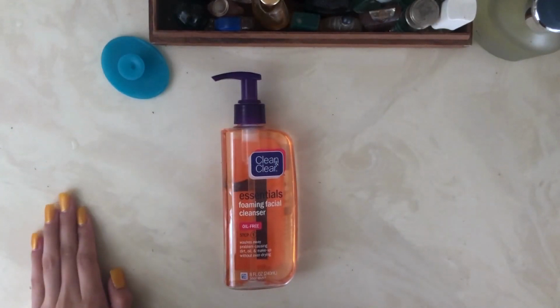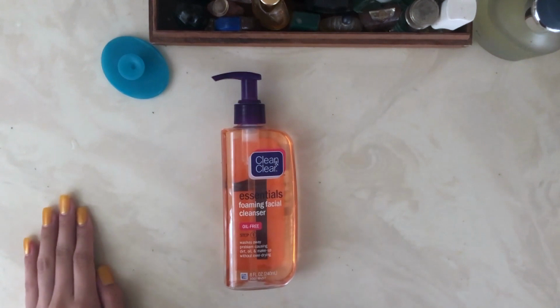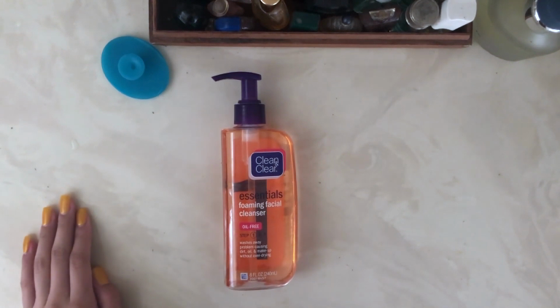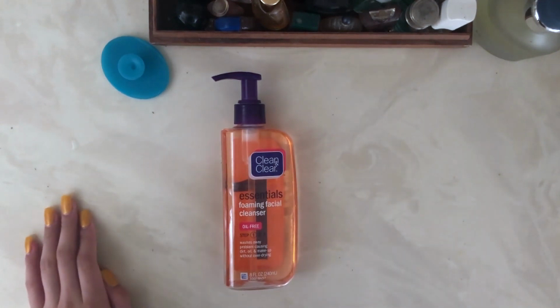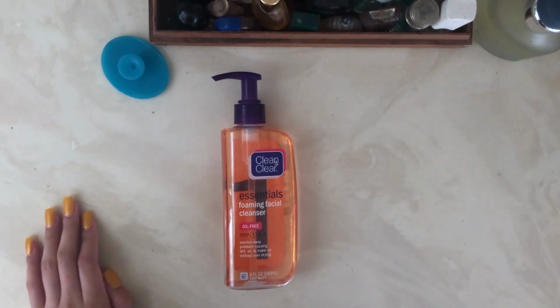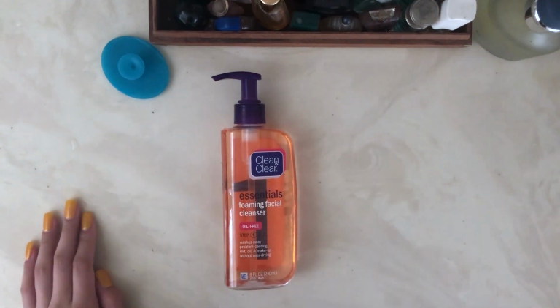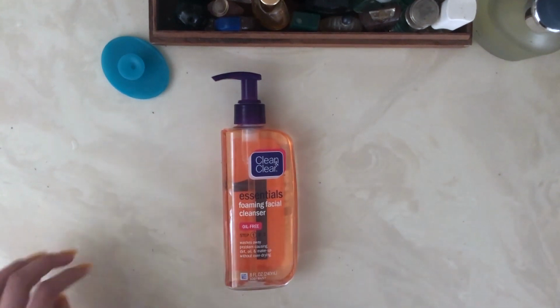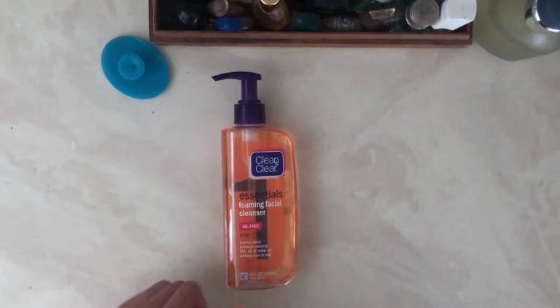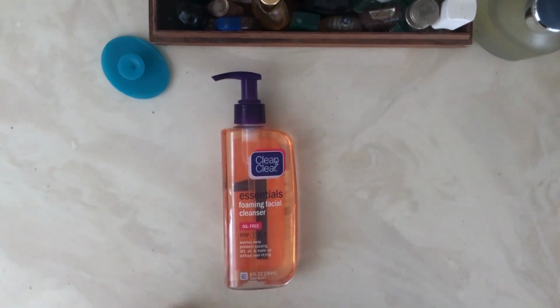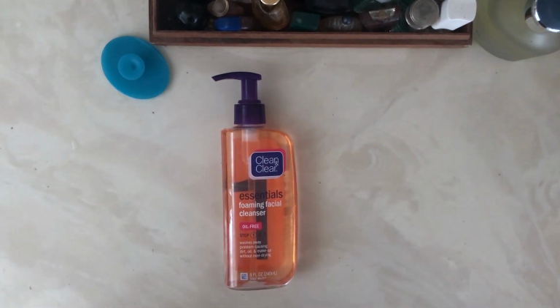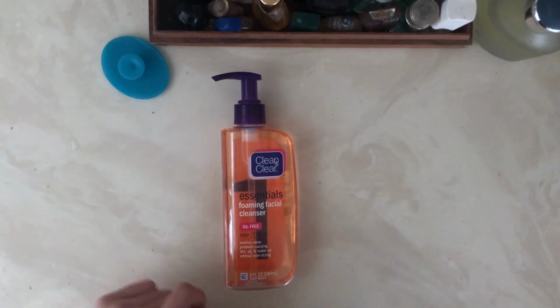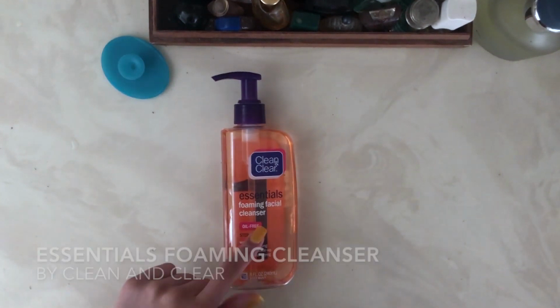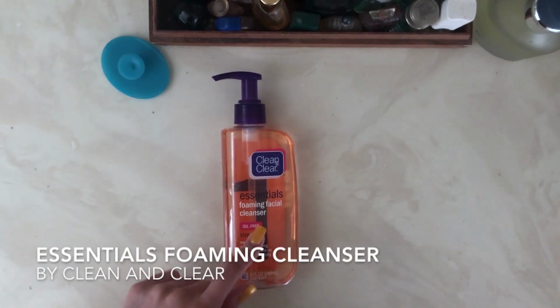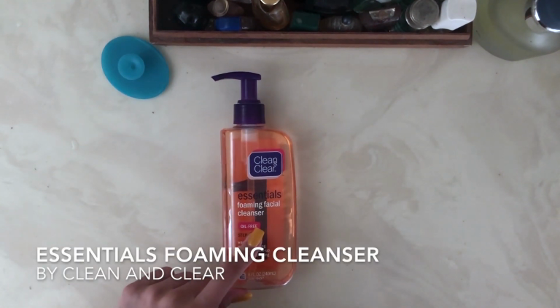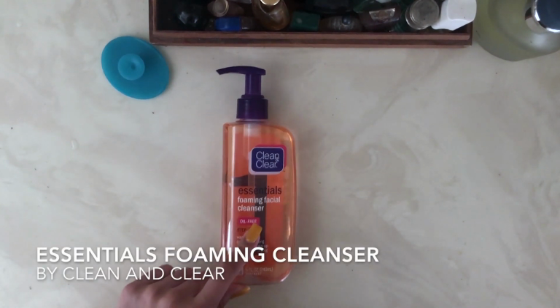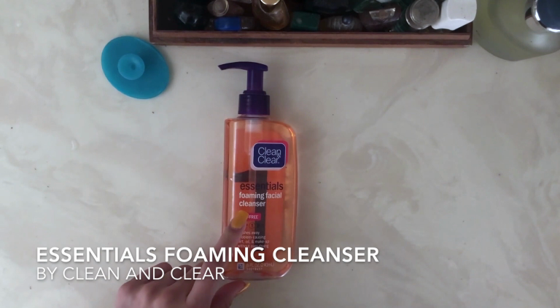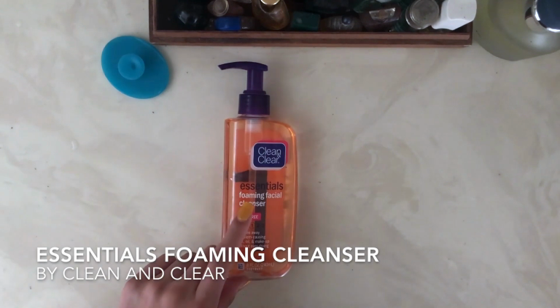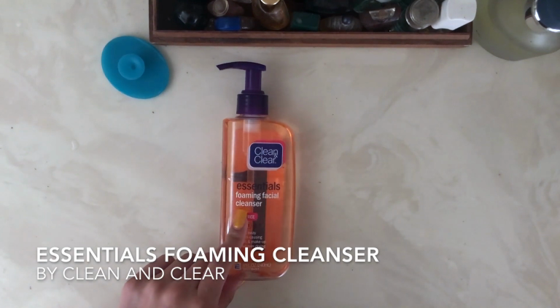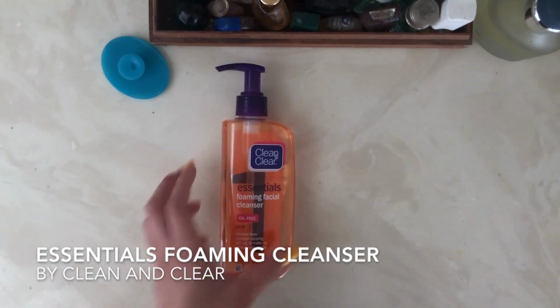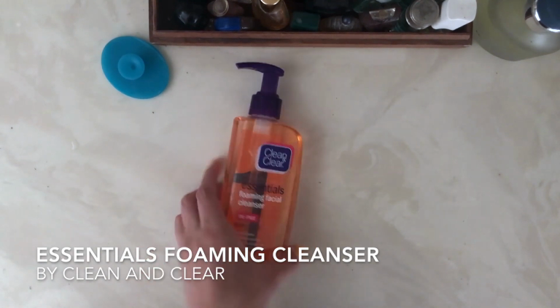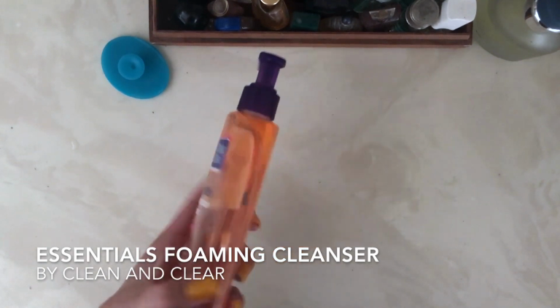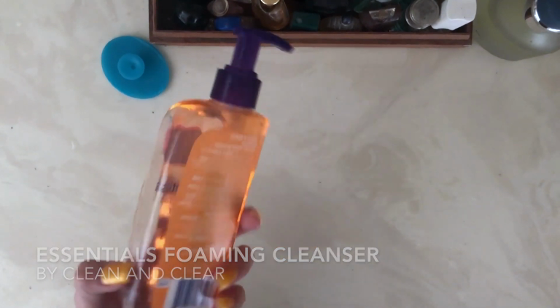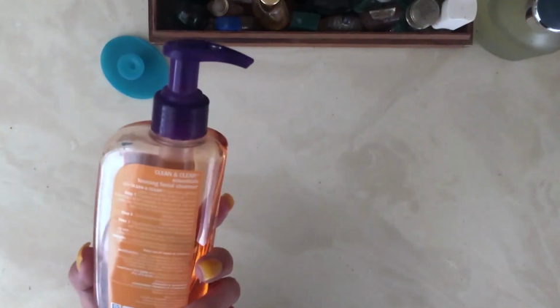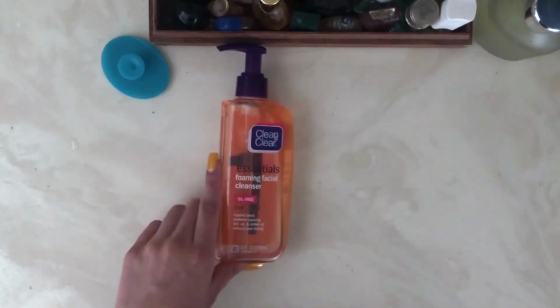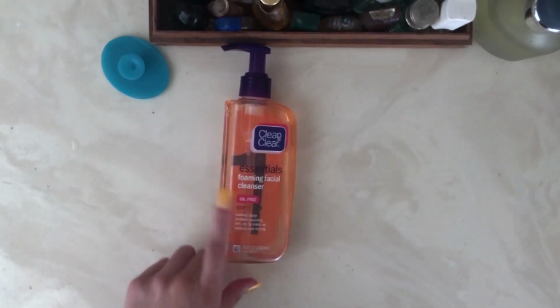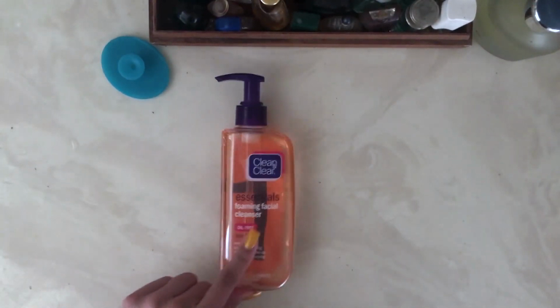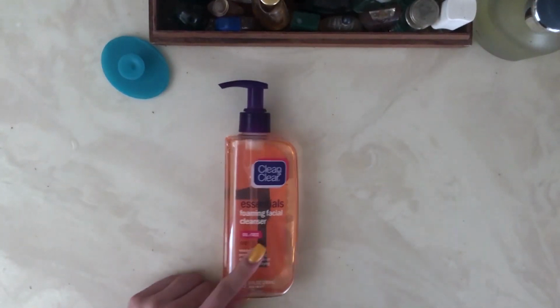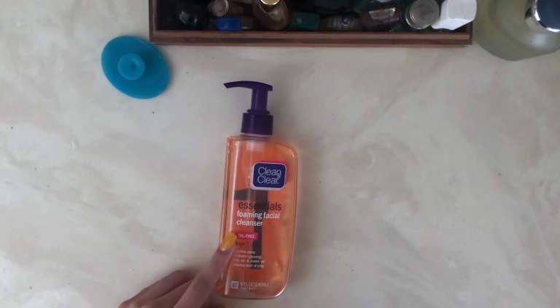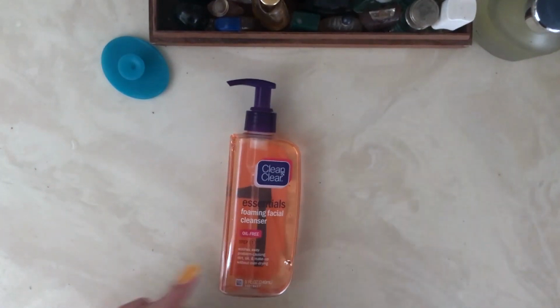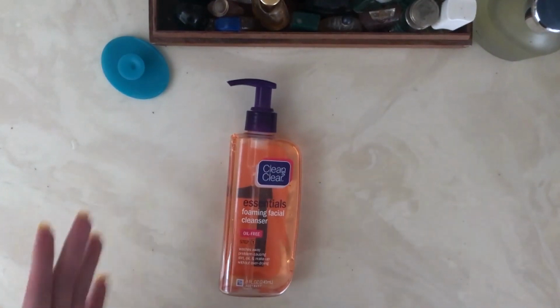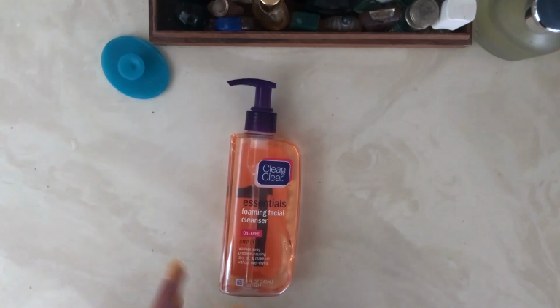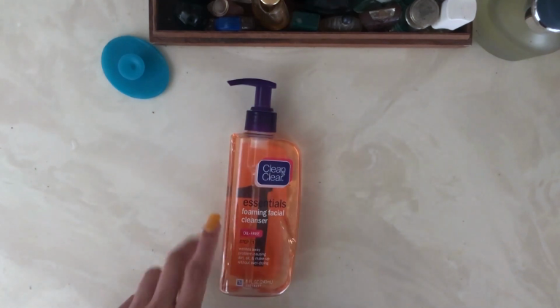Hello guys, today I will be sharing my experience with this Clean and Clear face wash that I have right here. This is definitely one of my products I love to brag about.